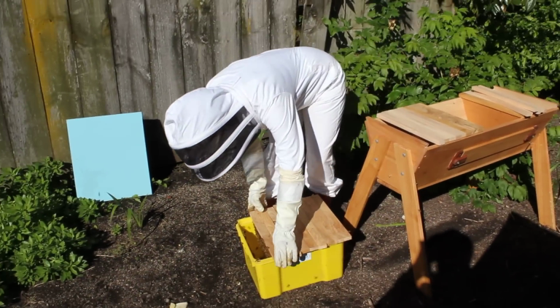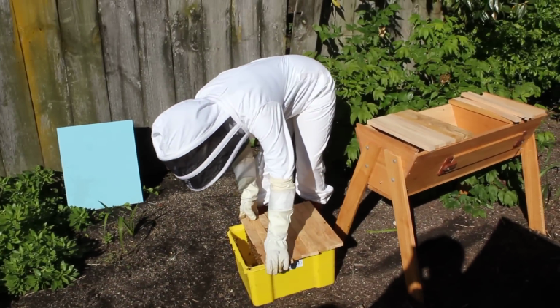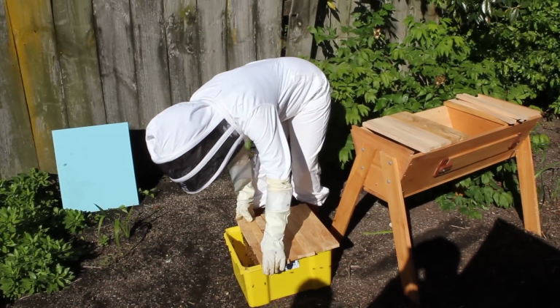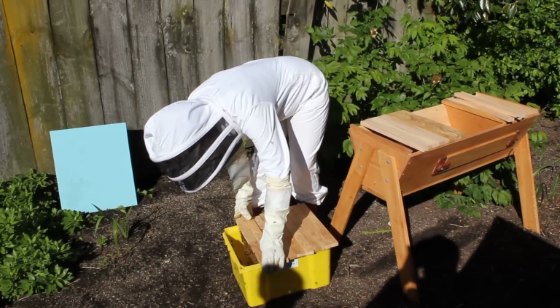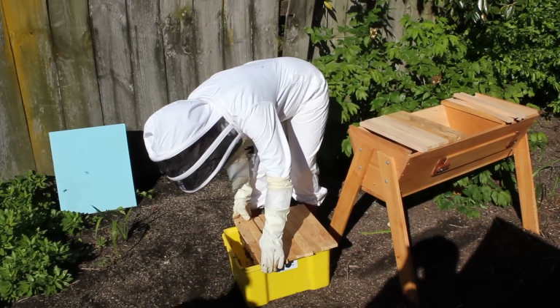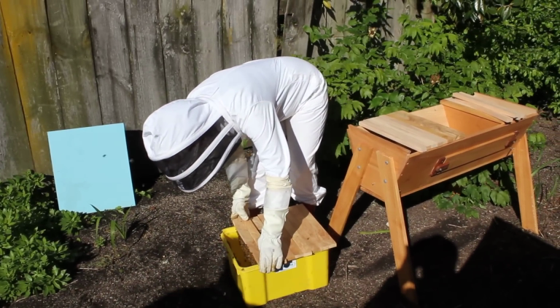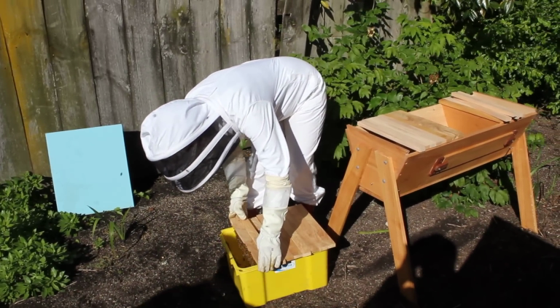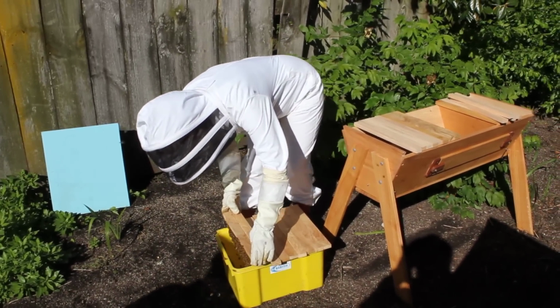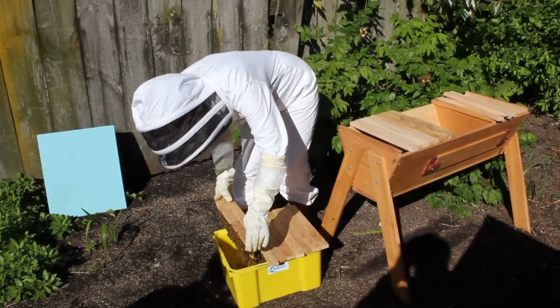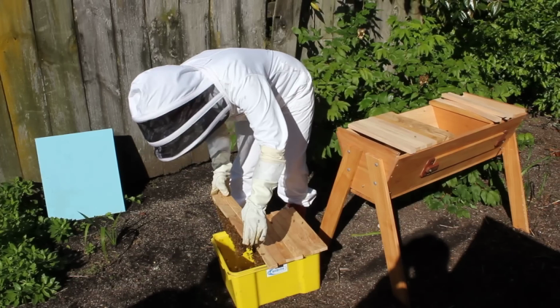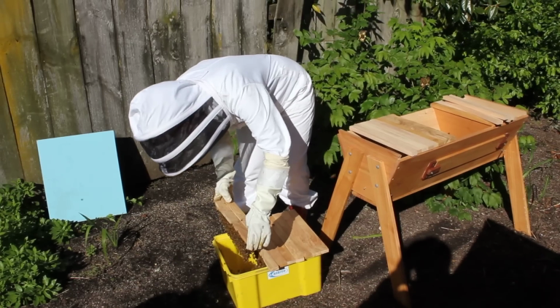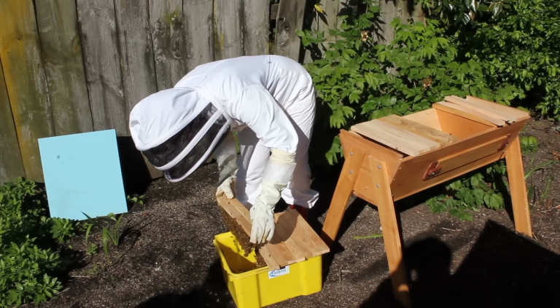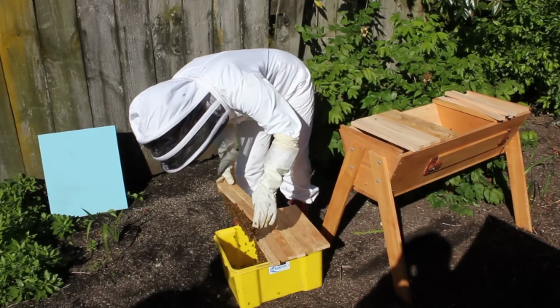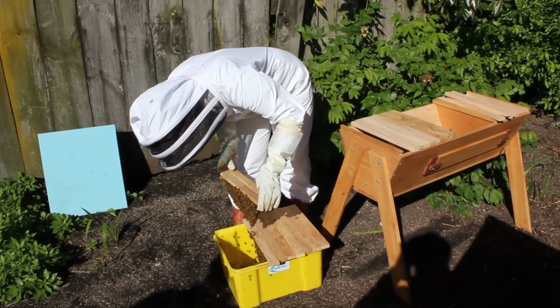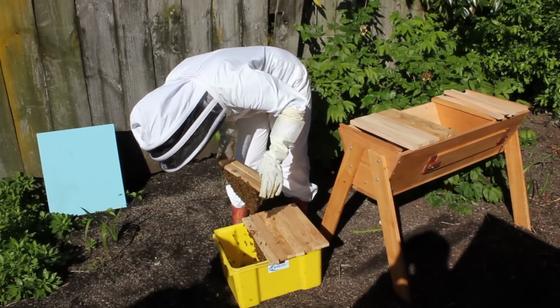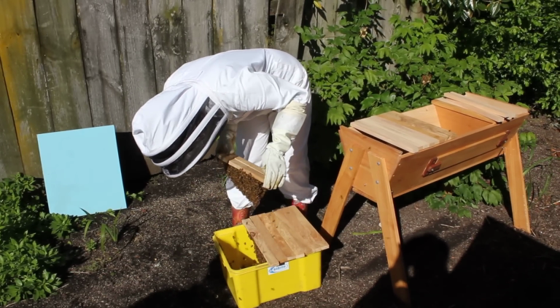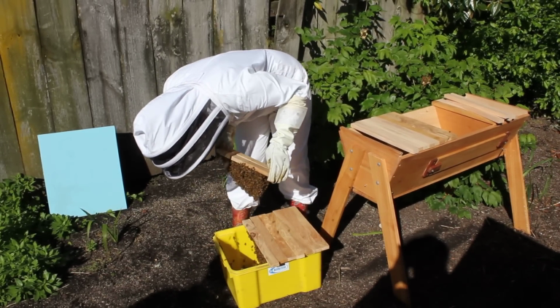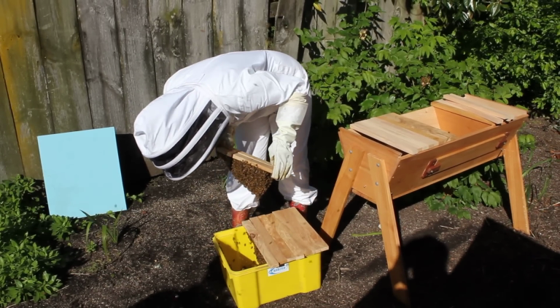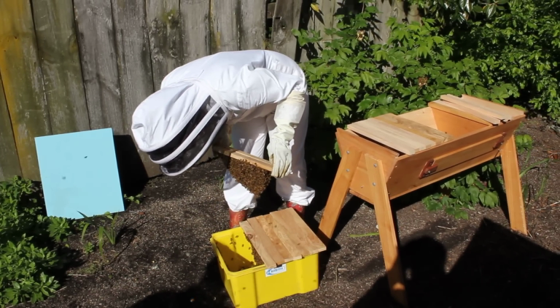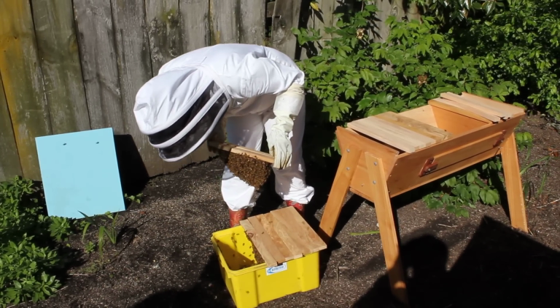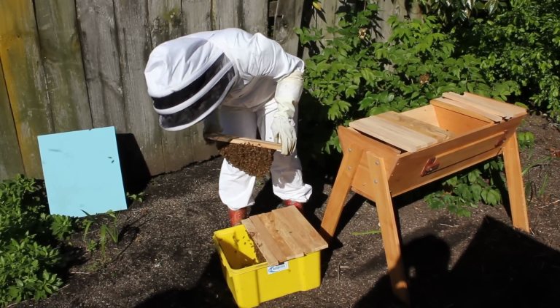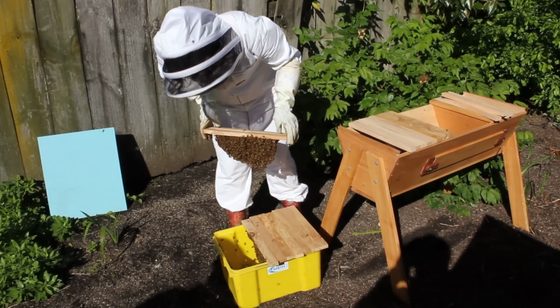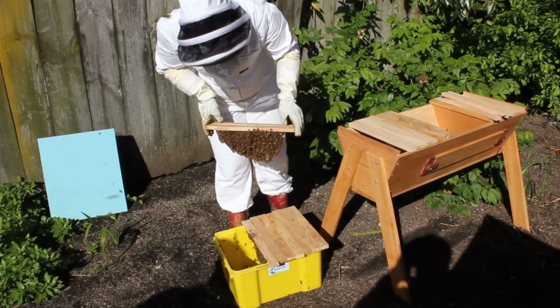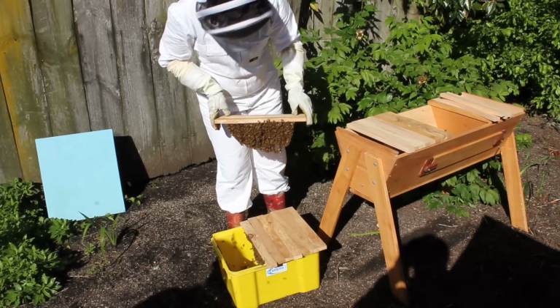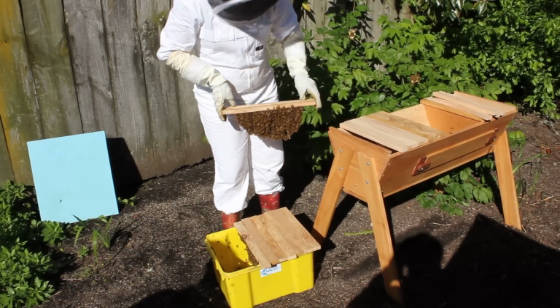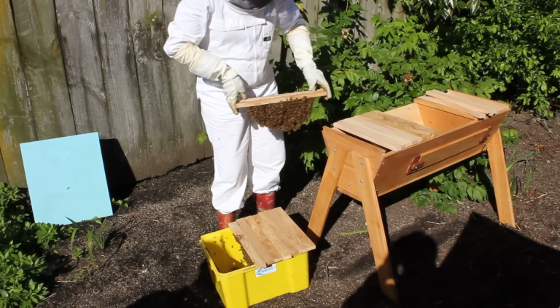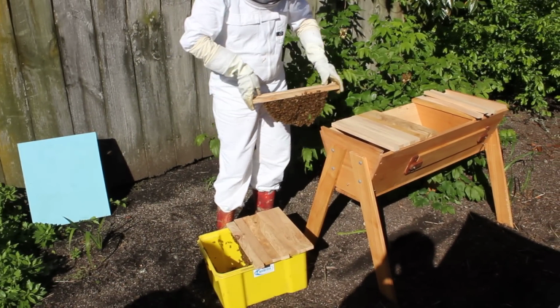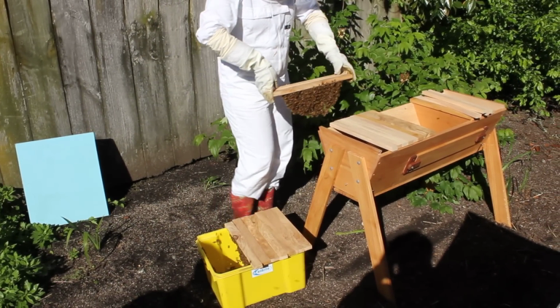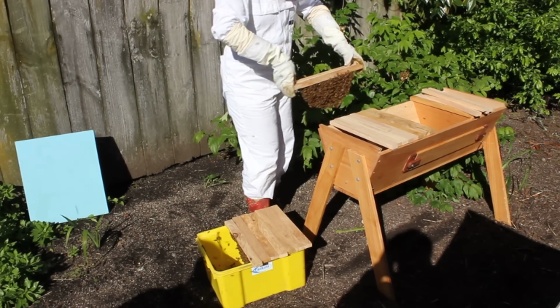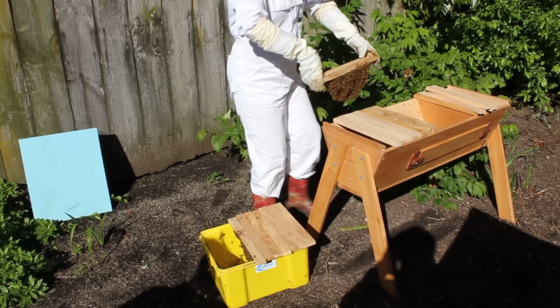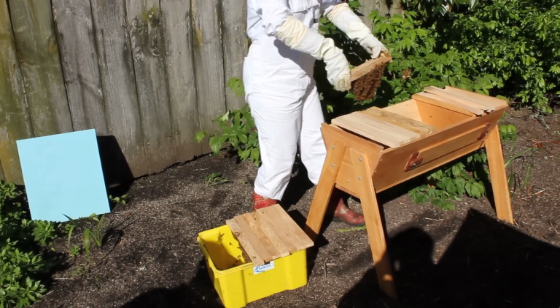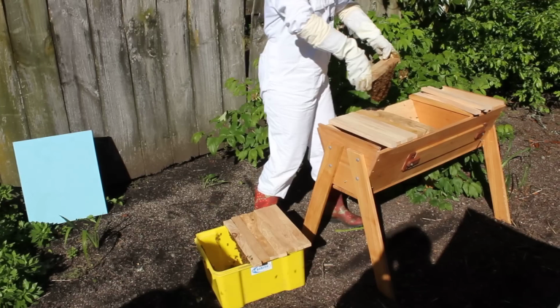What do you call that, Janet? Daisy chaining, isn't it? Daisy chaining — so they're actually starting to make comb. They're sorting out the internal dimensions of the hive.